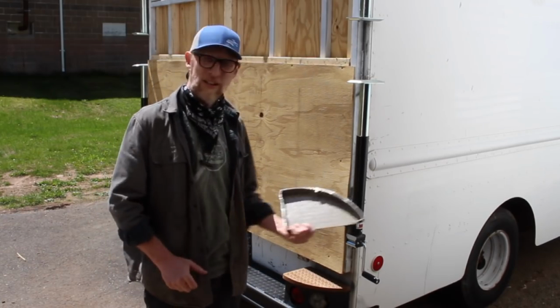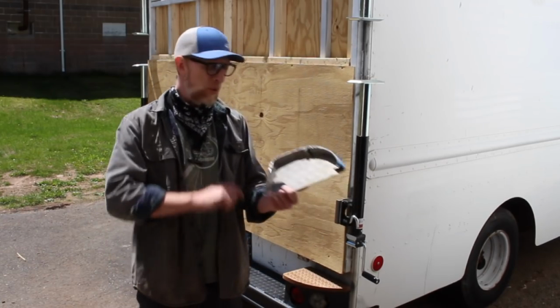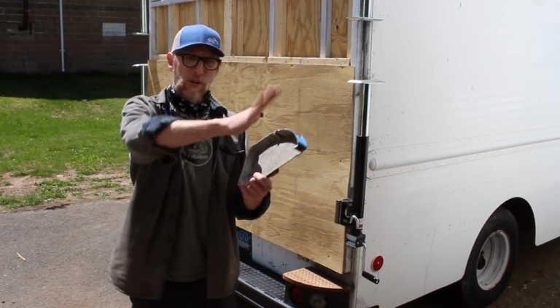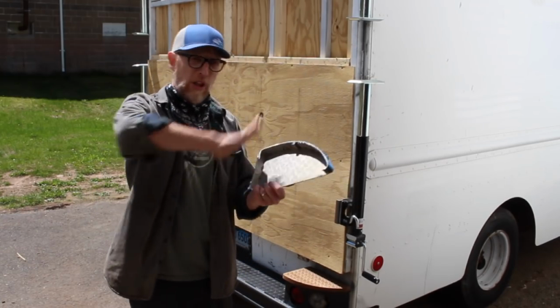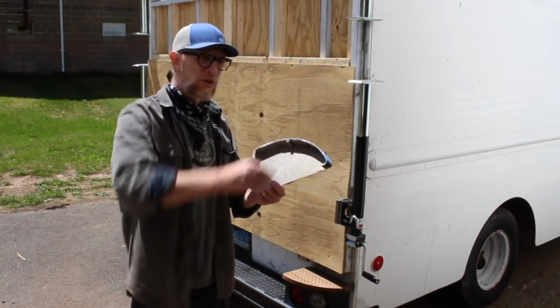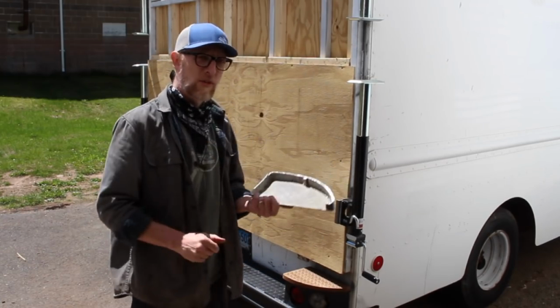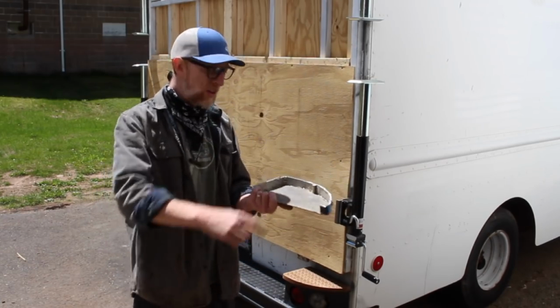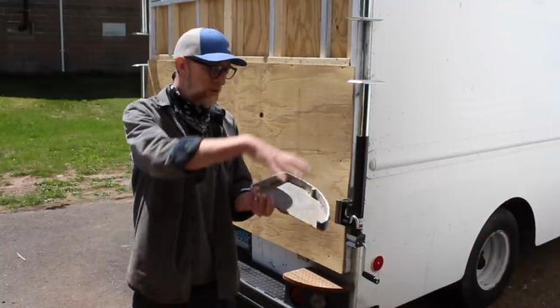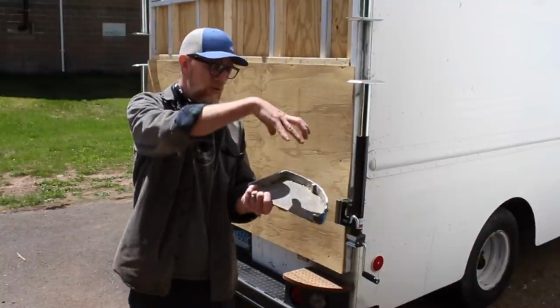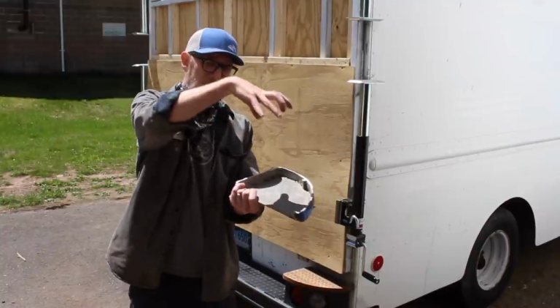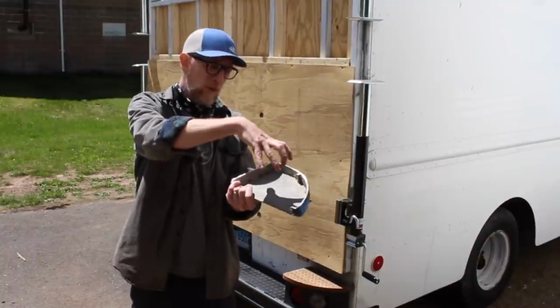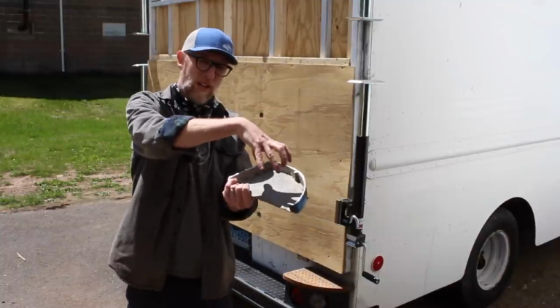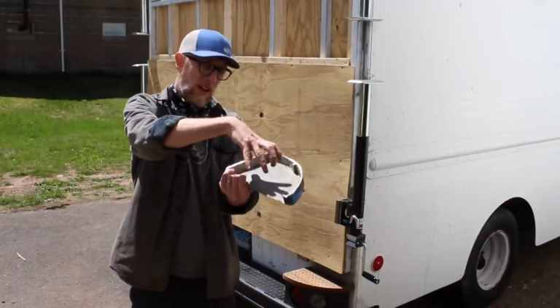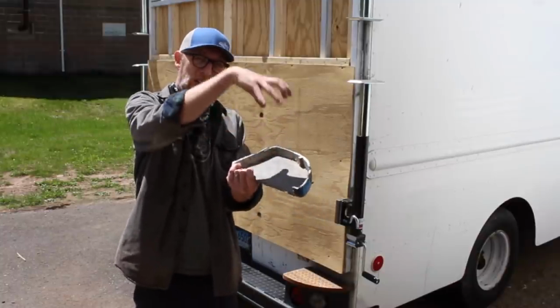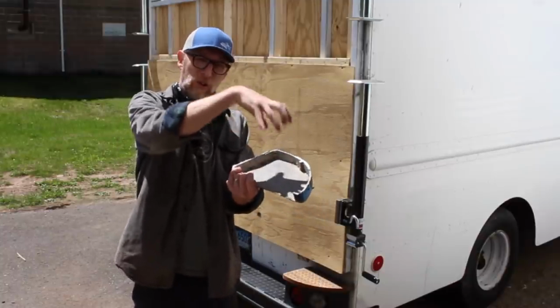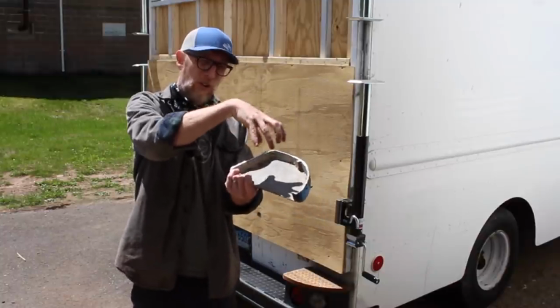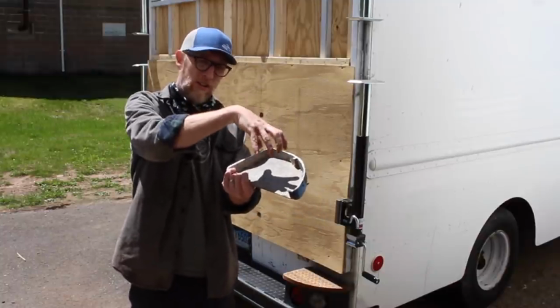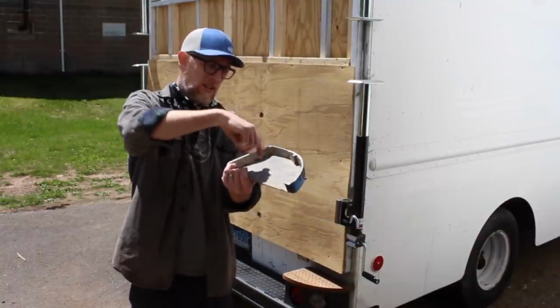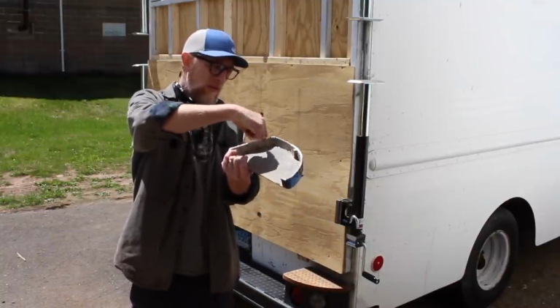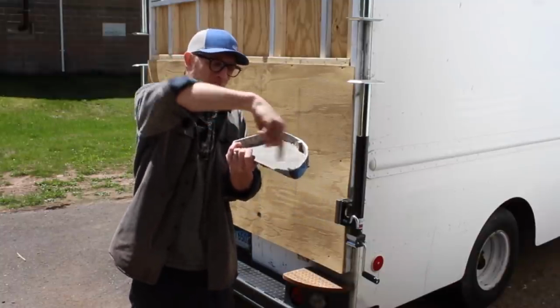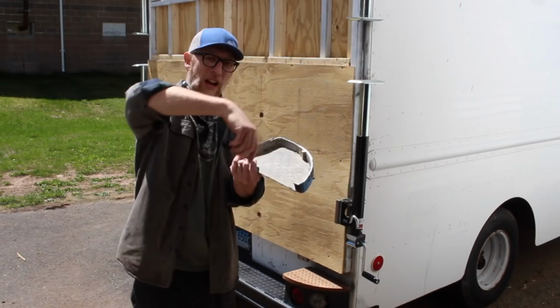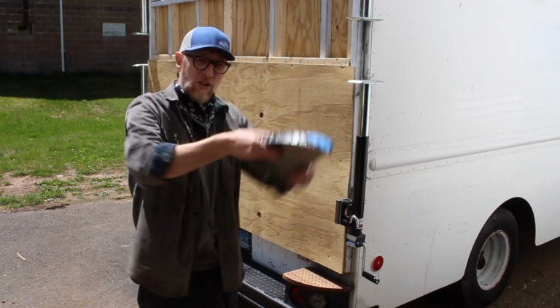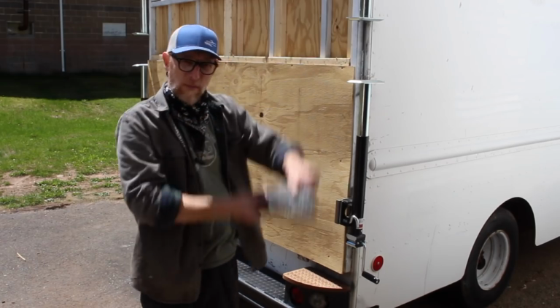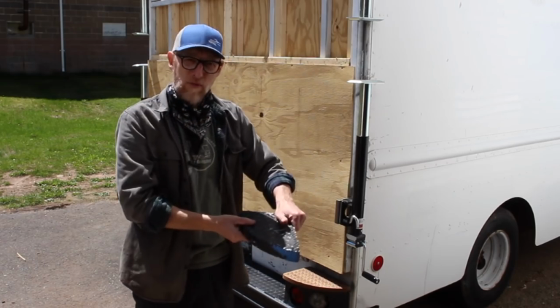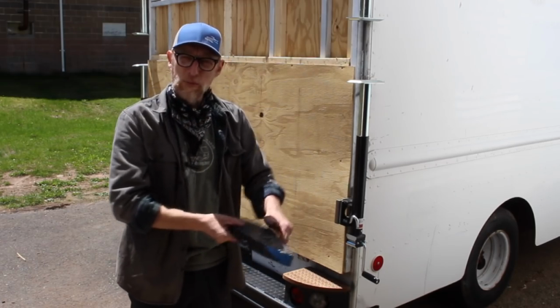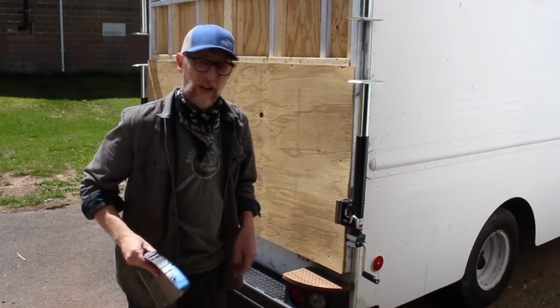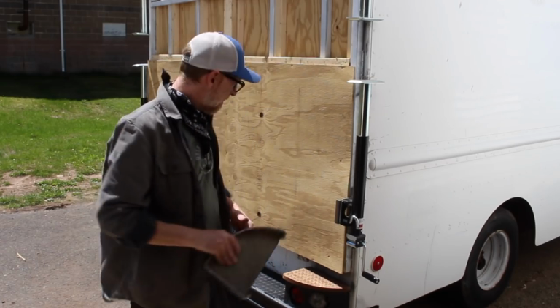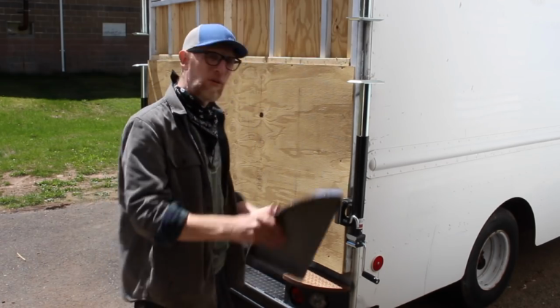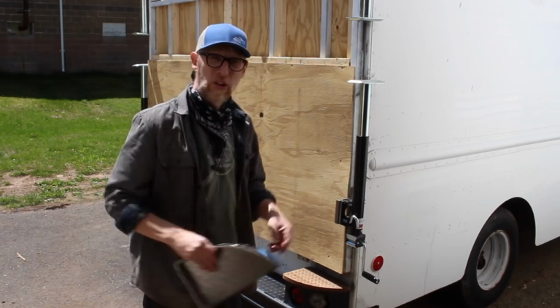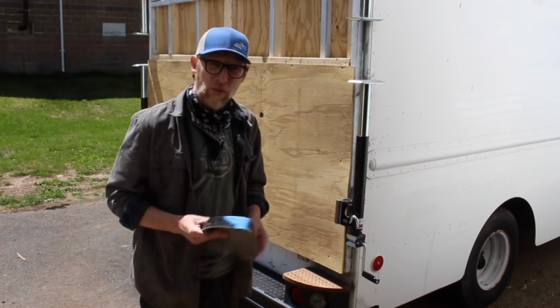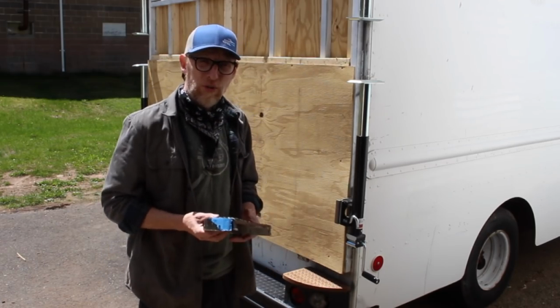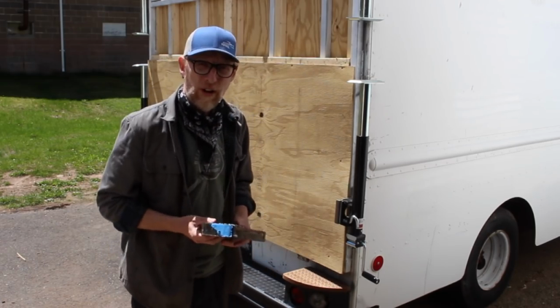Next time I wouldn't bother doing all that underside stuff. What I think I would do is make a smaller piece that I could glue to the inside that fits inside here — that might fit a little bit tighter. But live and learn. That's what we're all doing here, right?